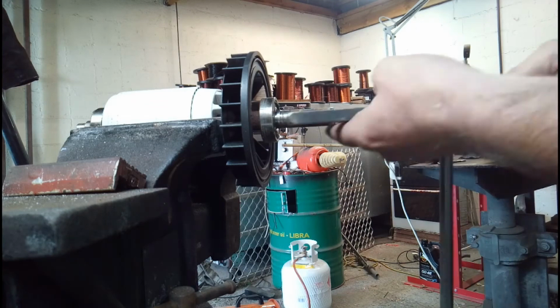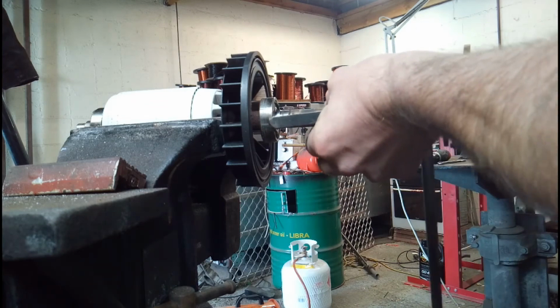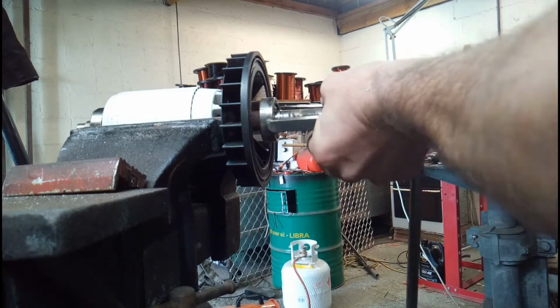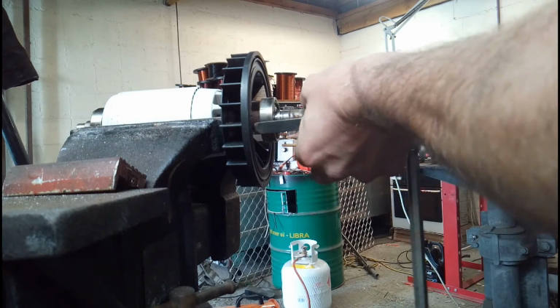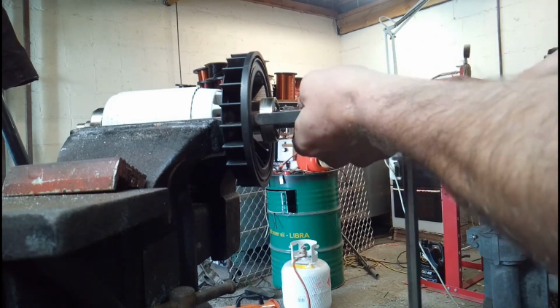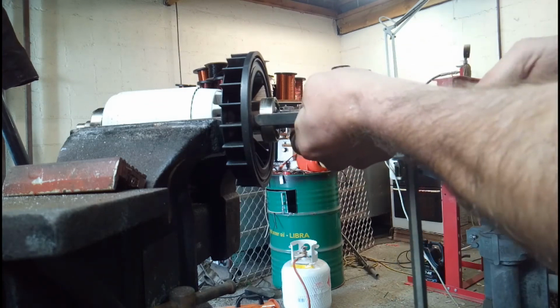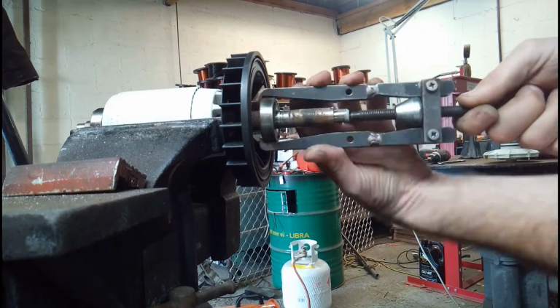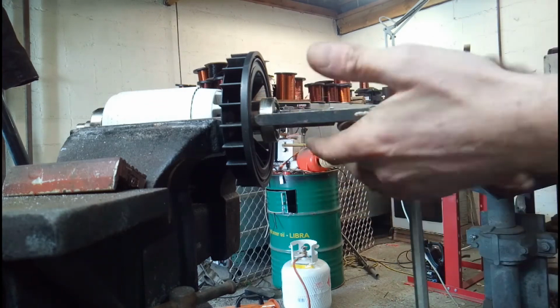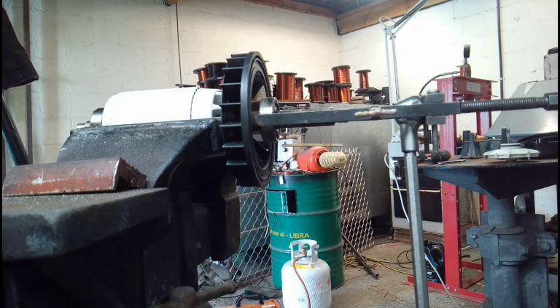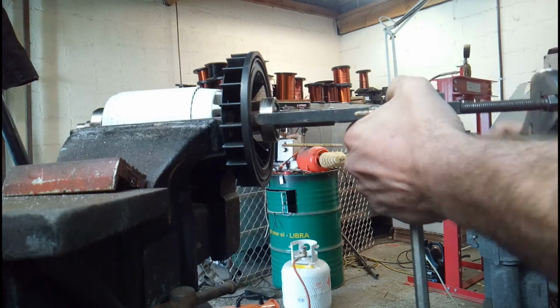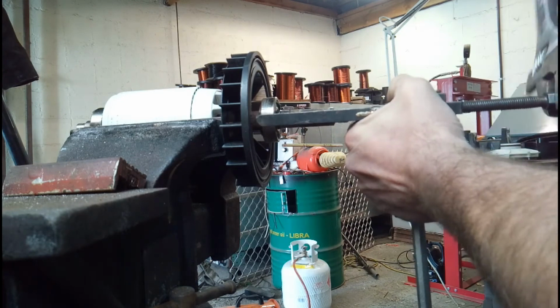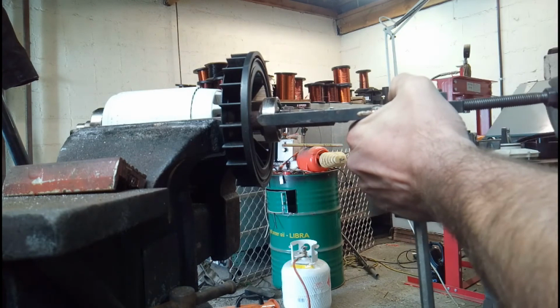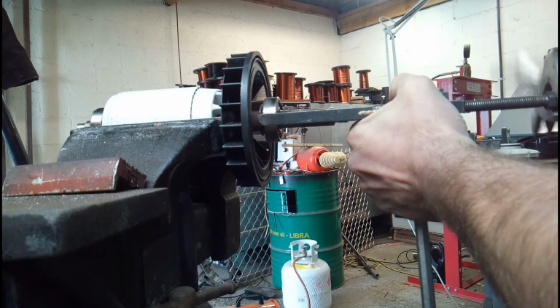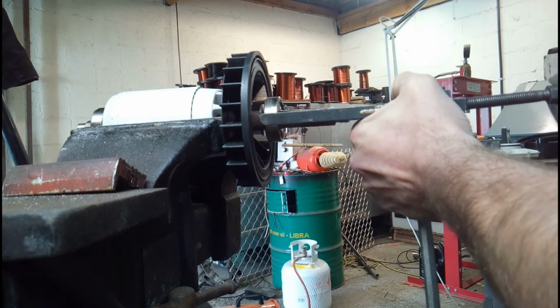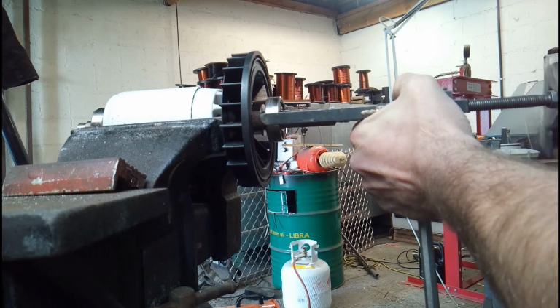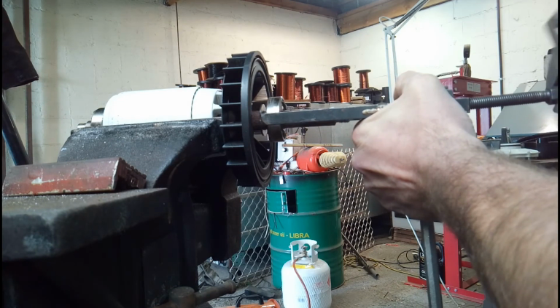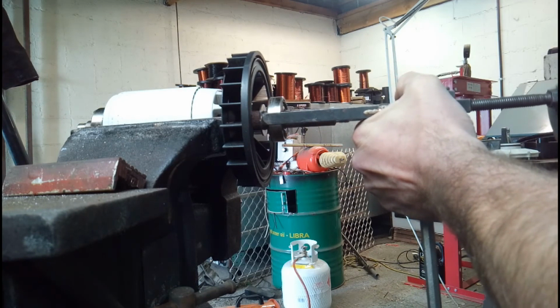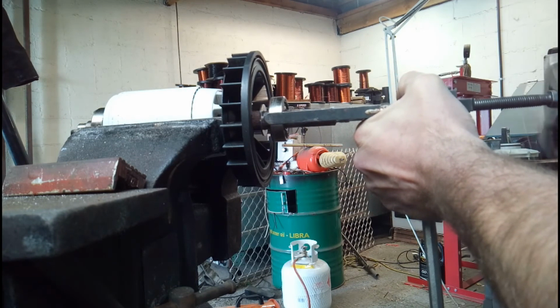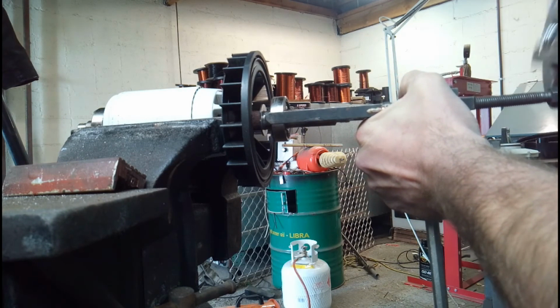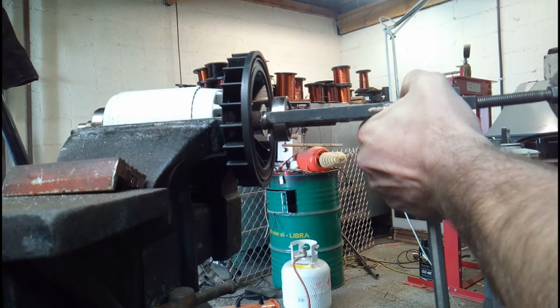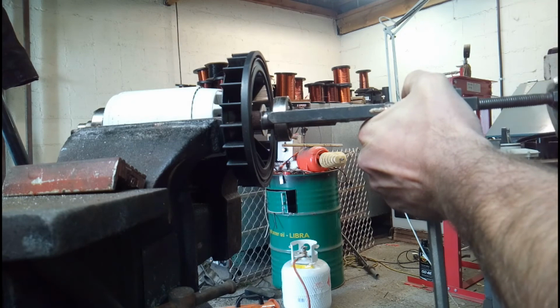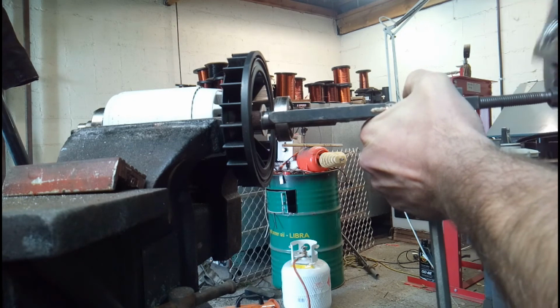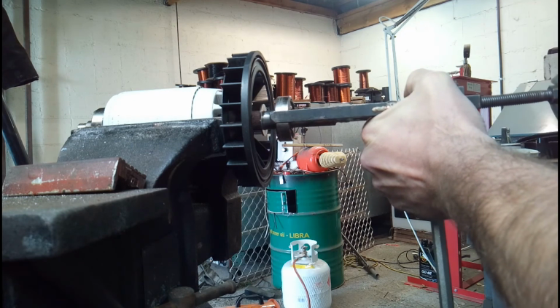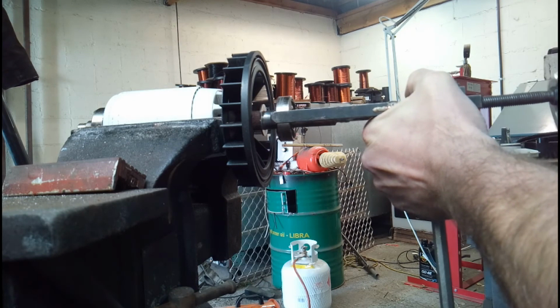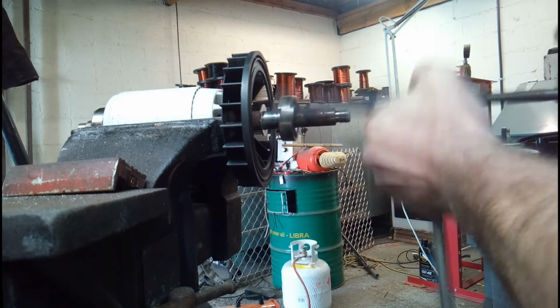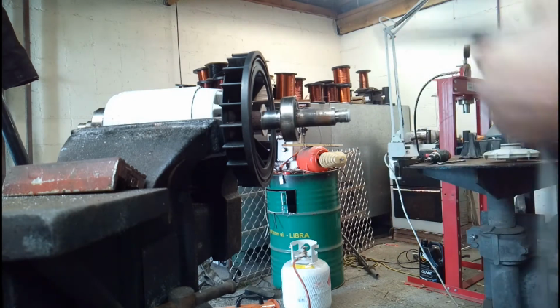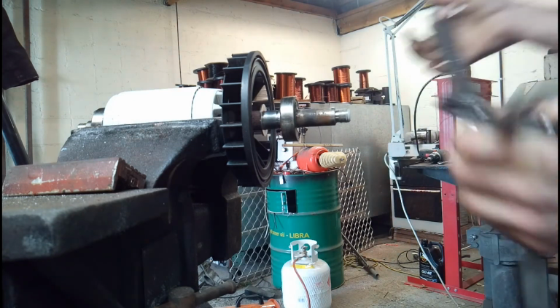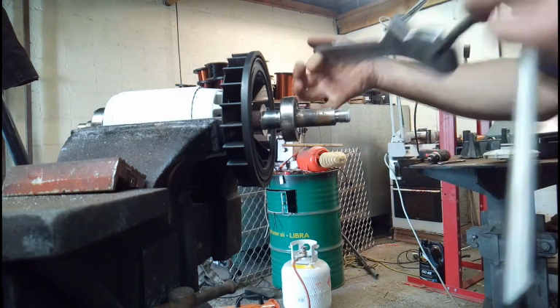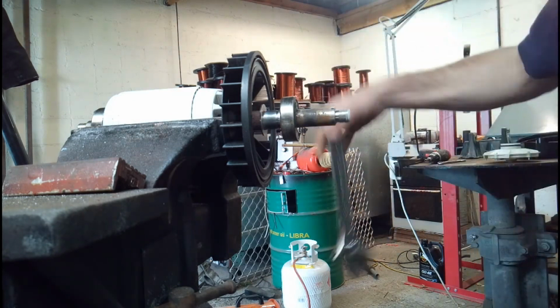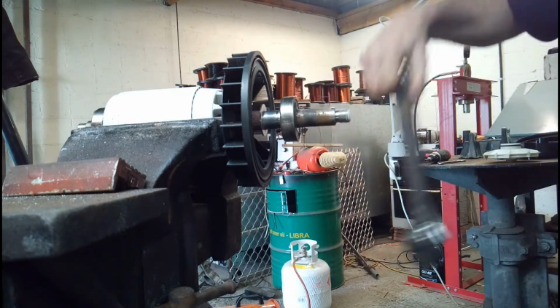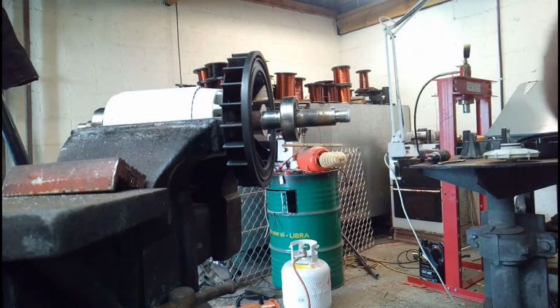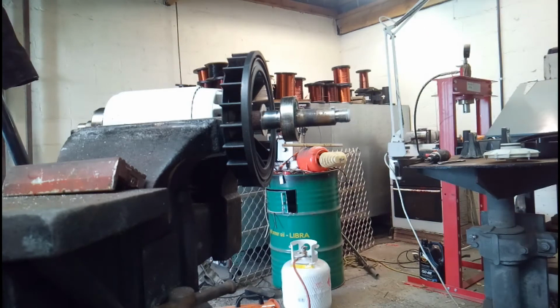The distance between the internal fan and the back of the bearing is very small on these pumps. So just make sure that you use pullers that have thin feet on them, otherwise you'll risk damaging the actual fan itself.